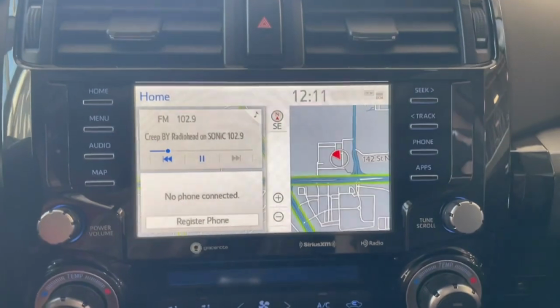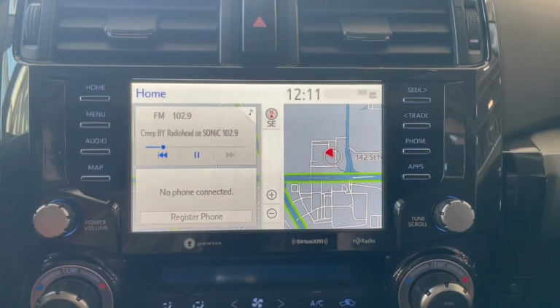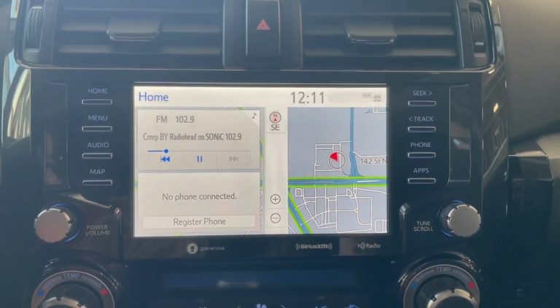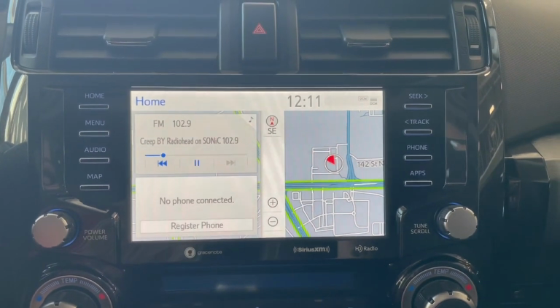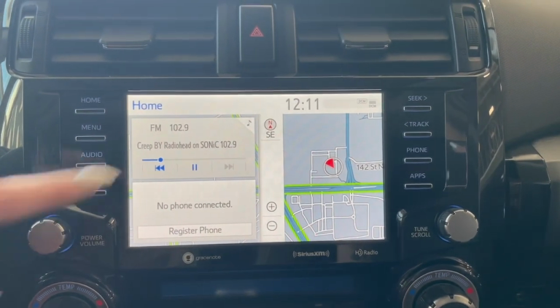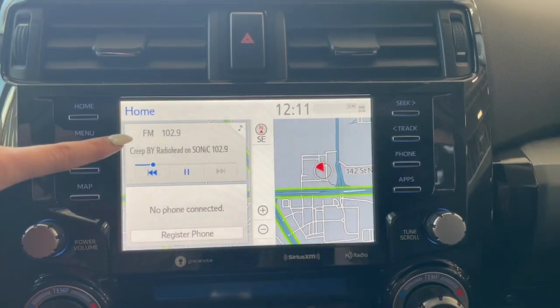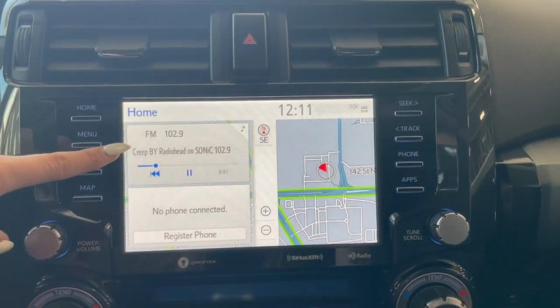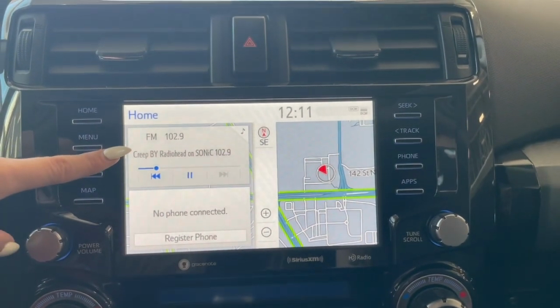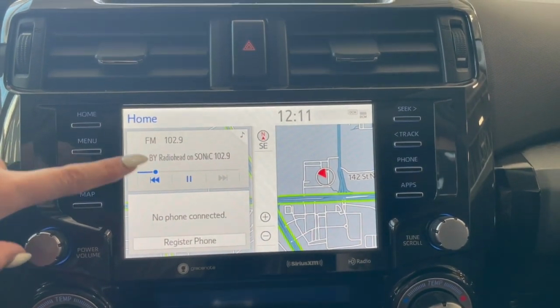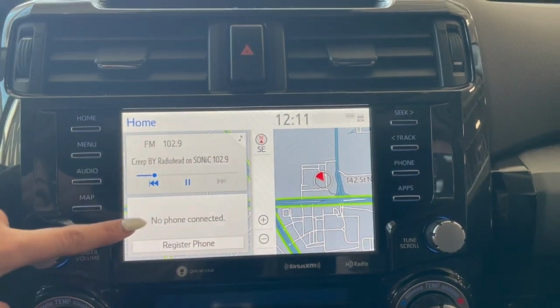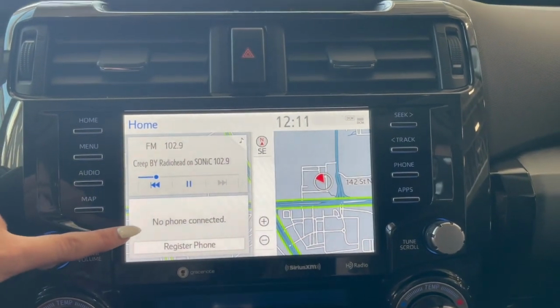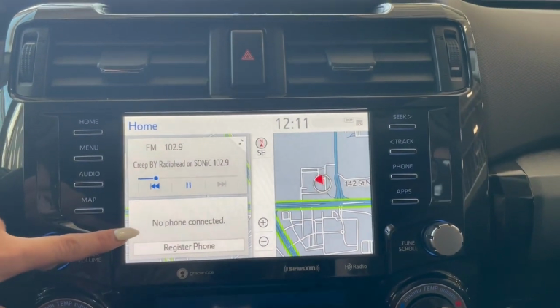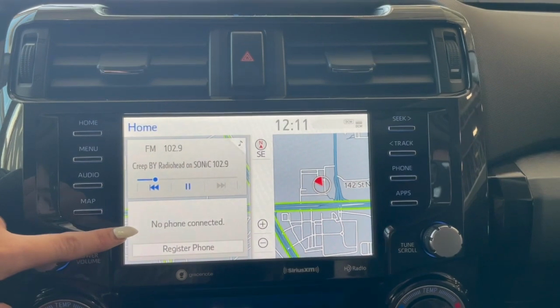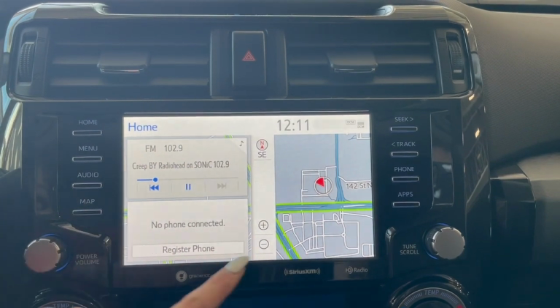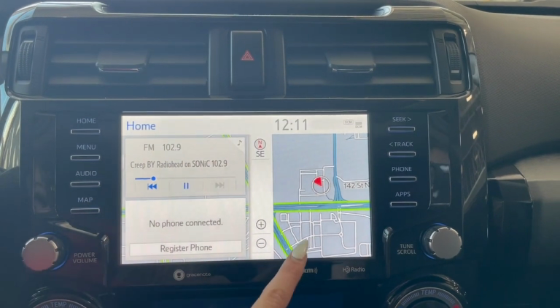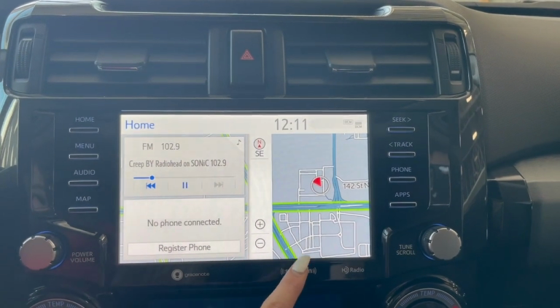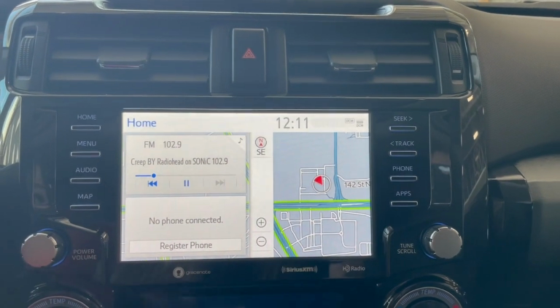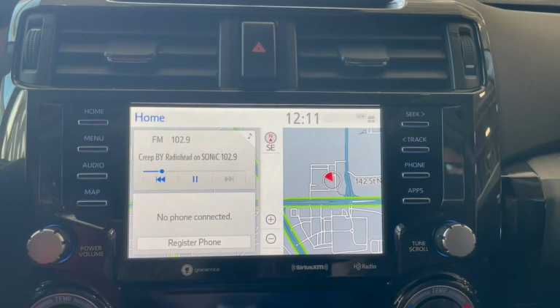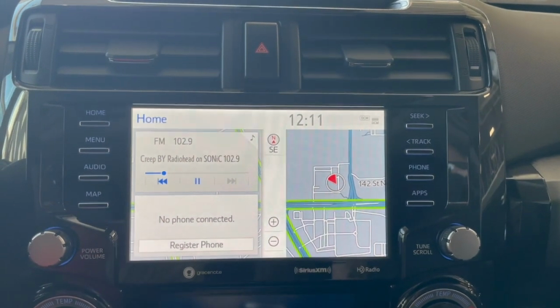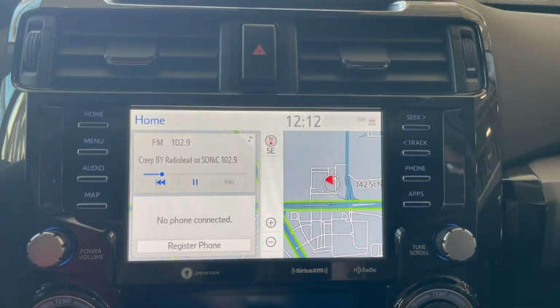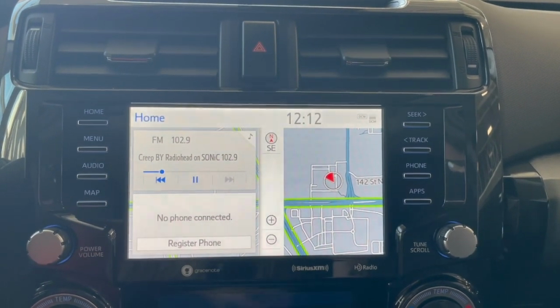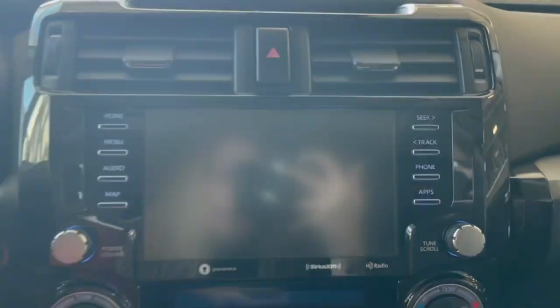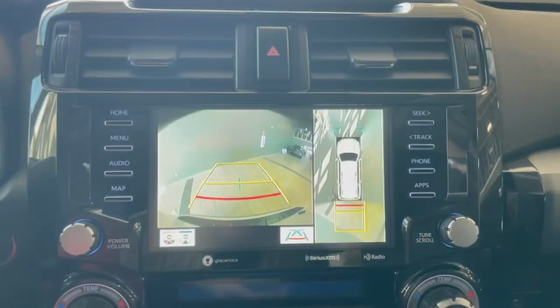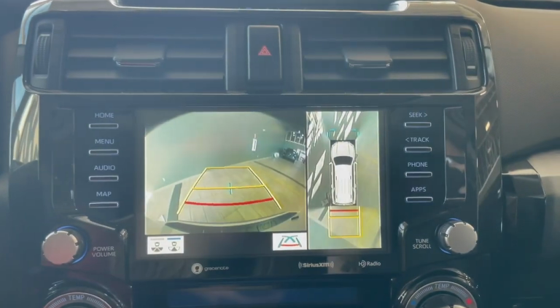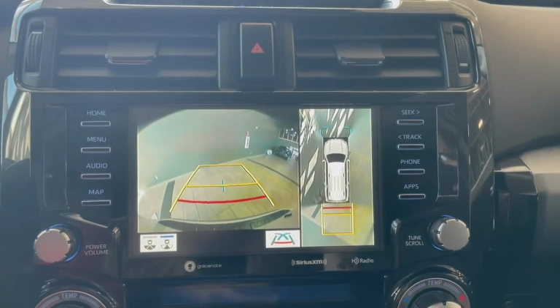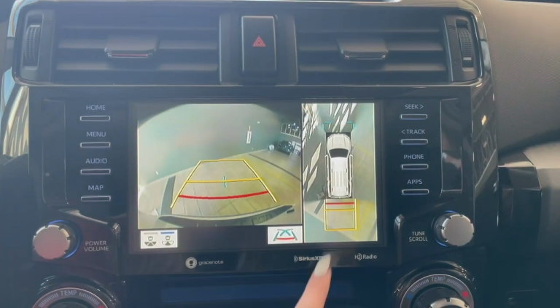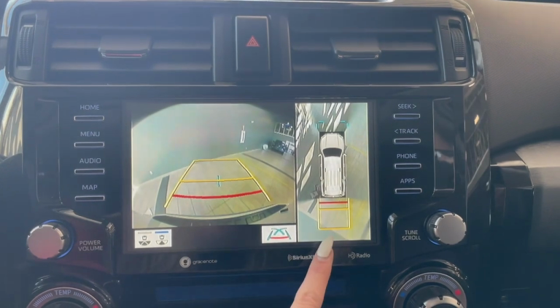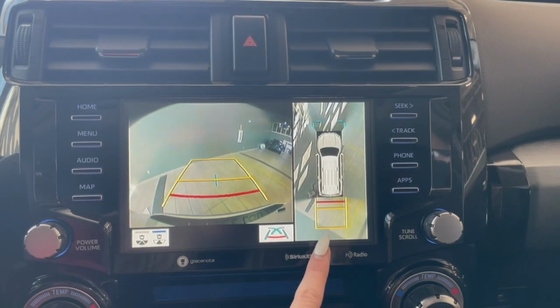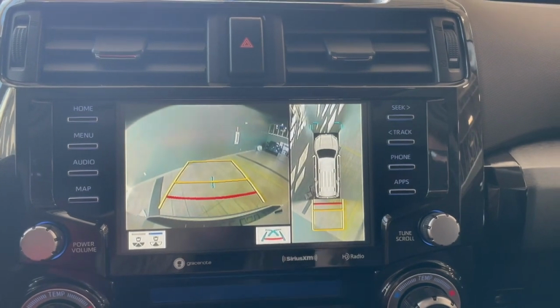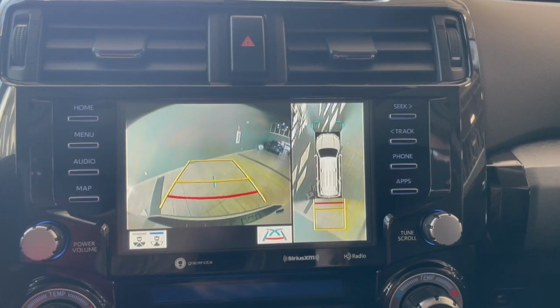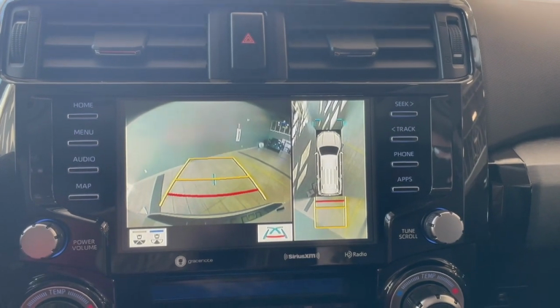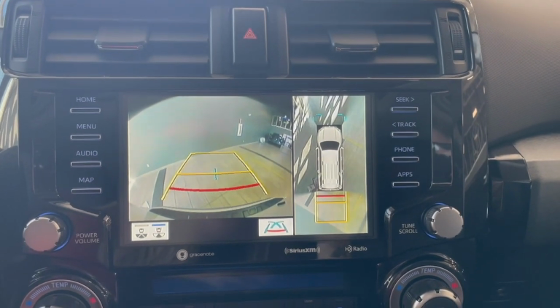Over on your touch screen you have your AM FM radio, Bluetooth phone connection, navigation along with a backup camera. We also have a 360 degree camera as well.